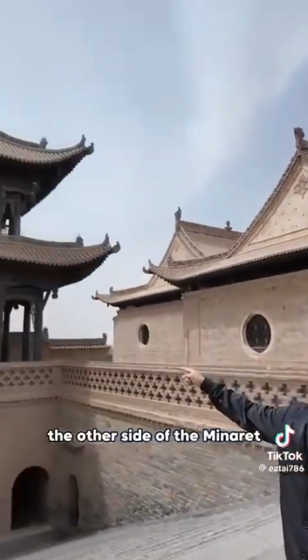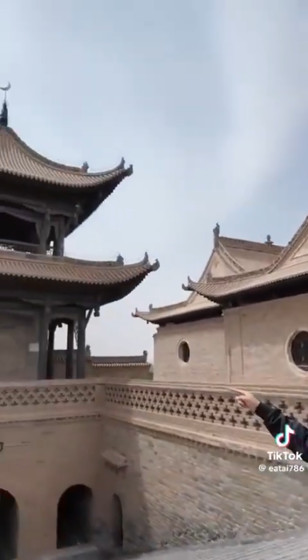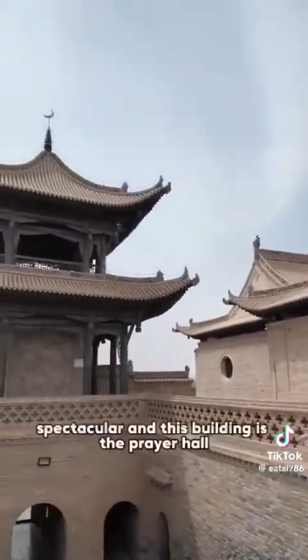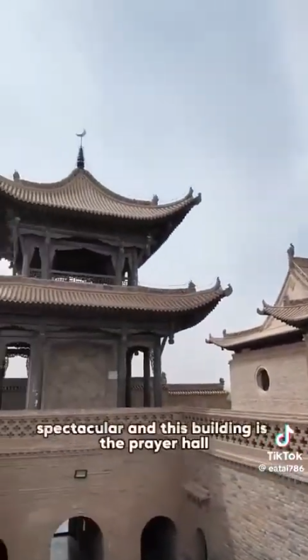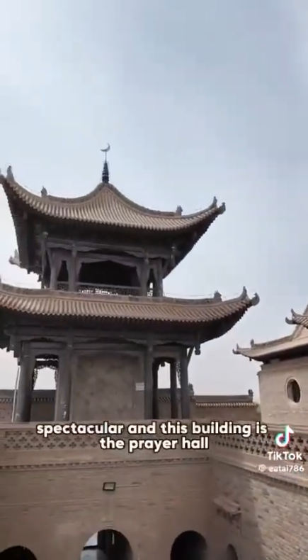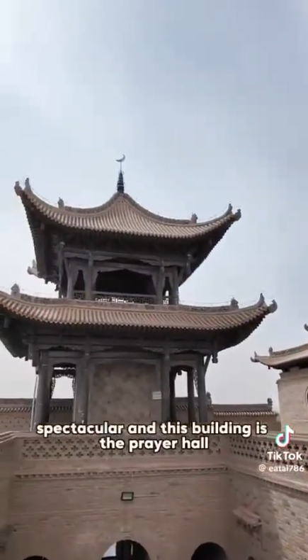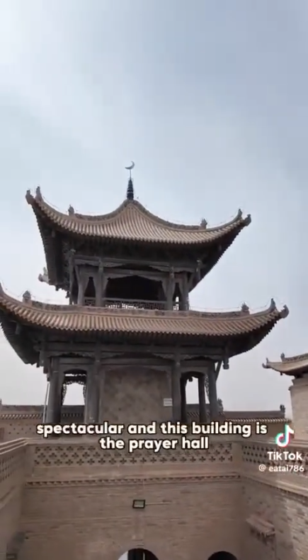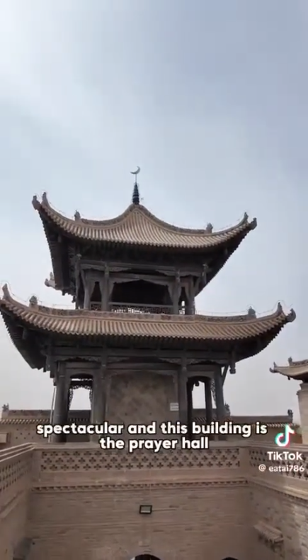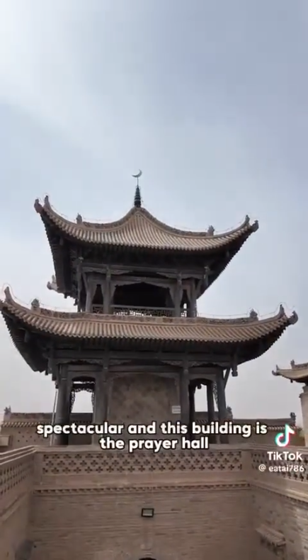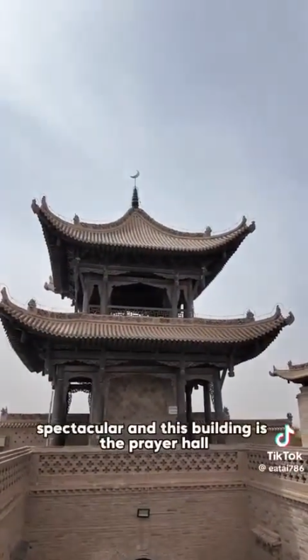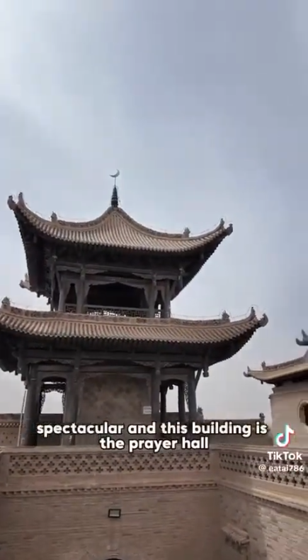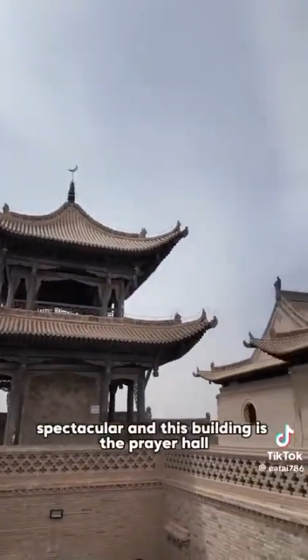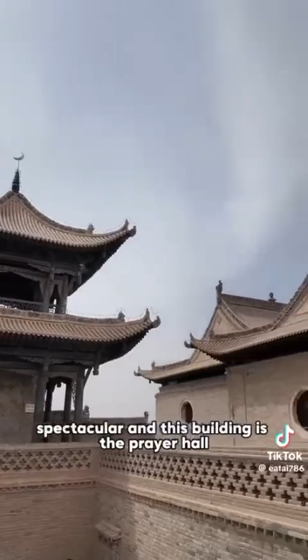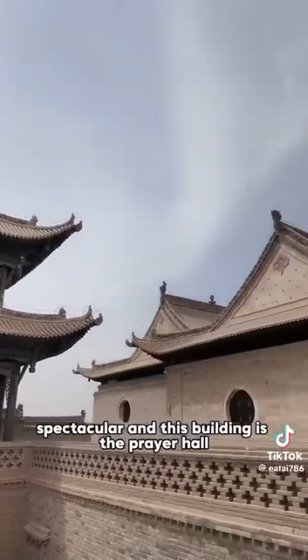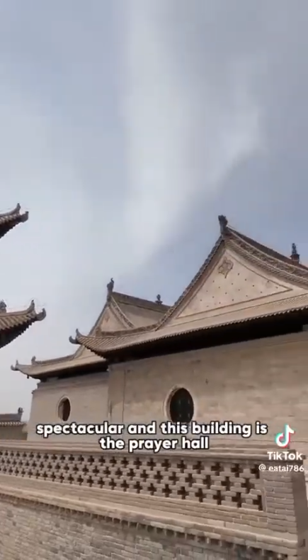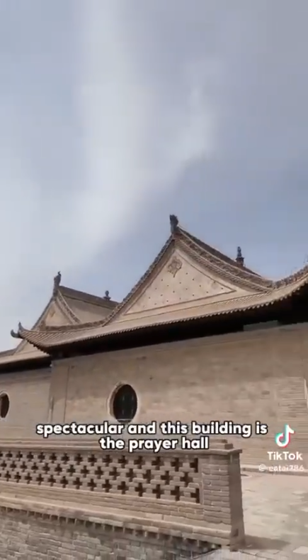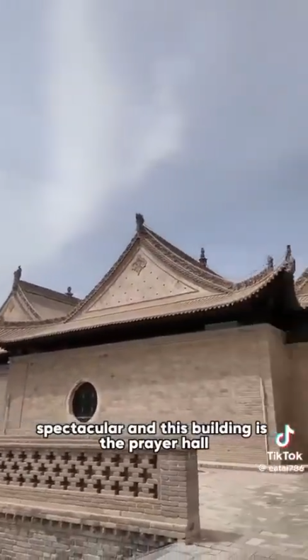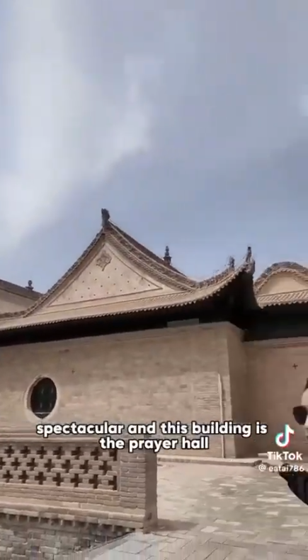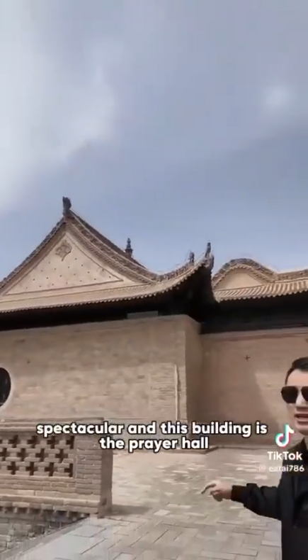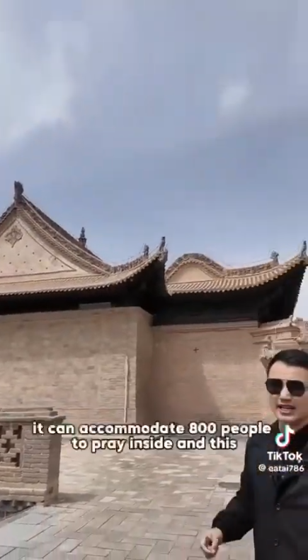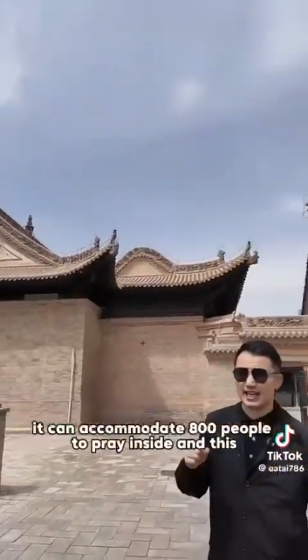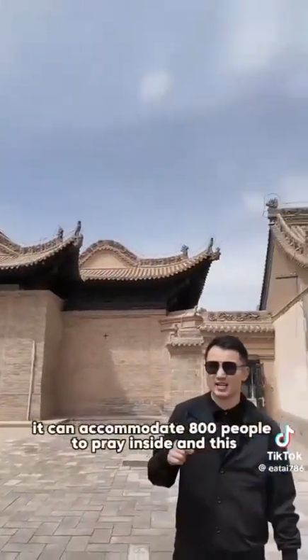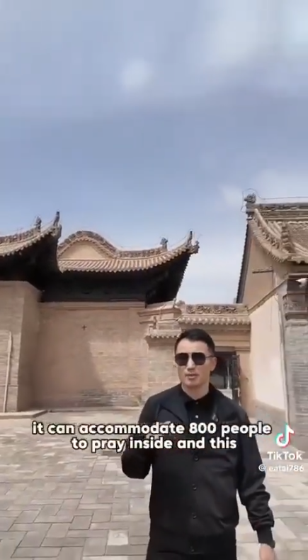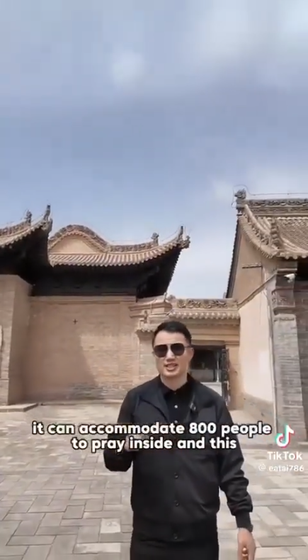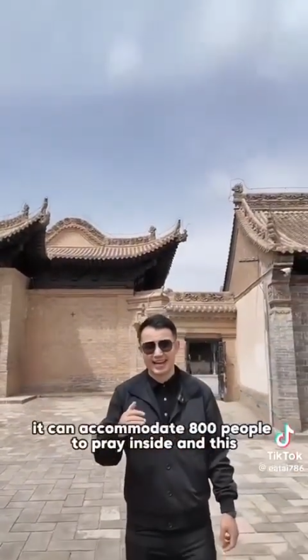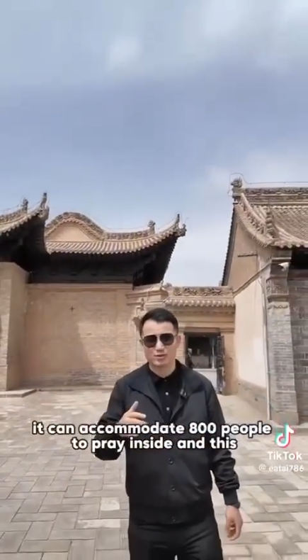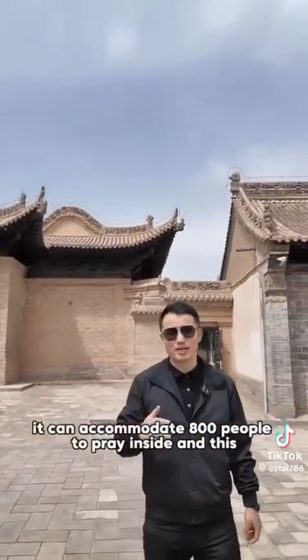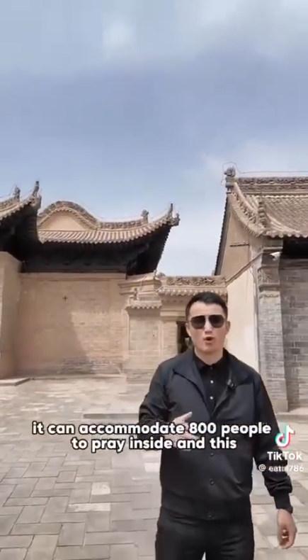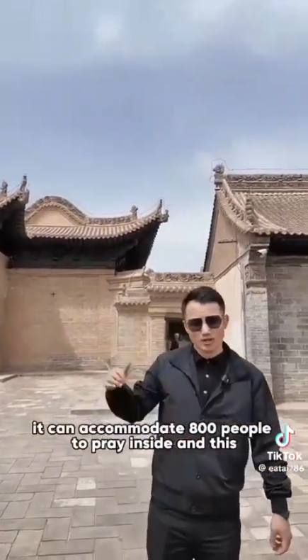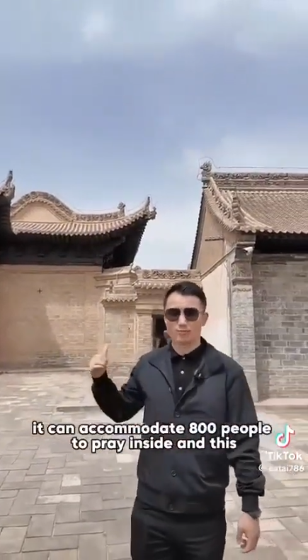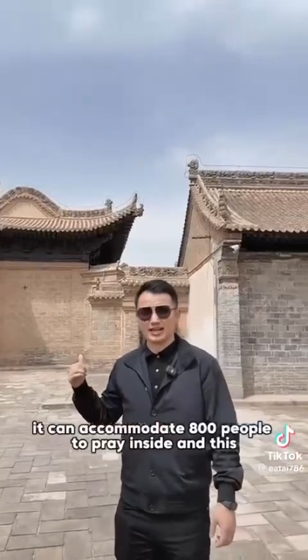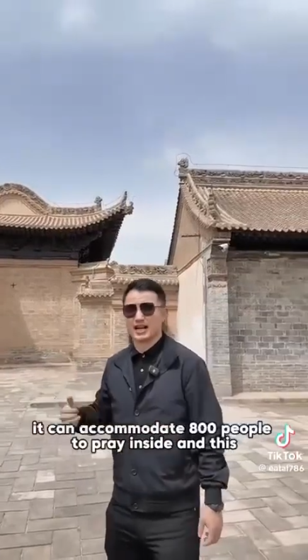It's spectacular. And this building is the prayer hall. It accommodates 800 people to pray inside.